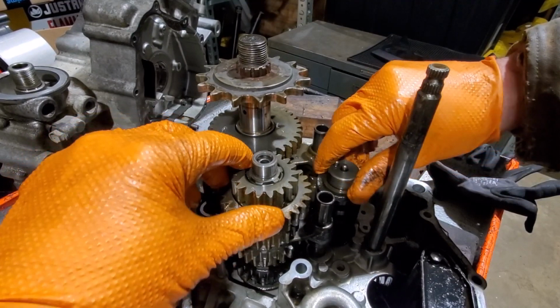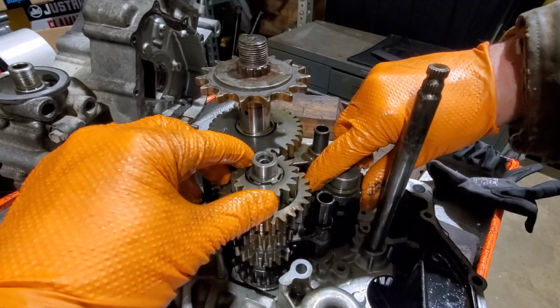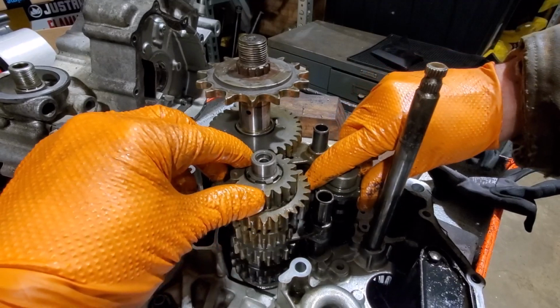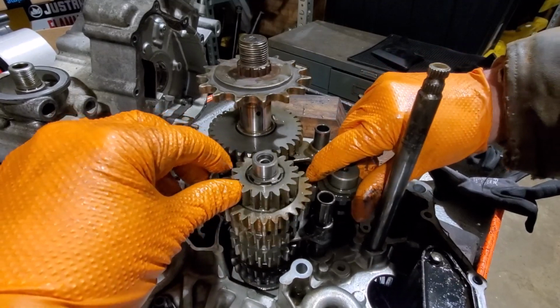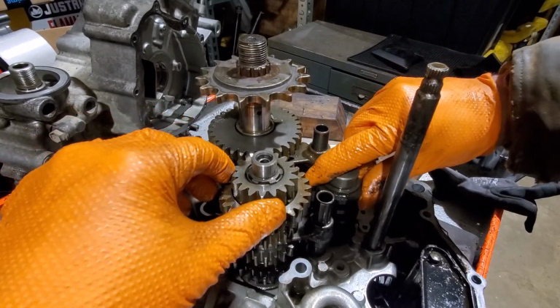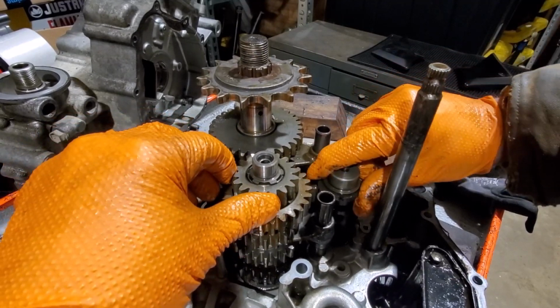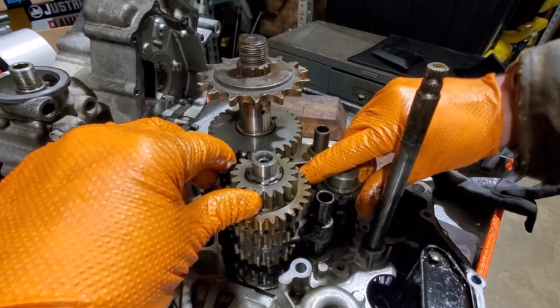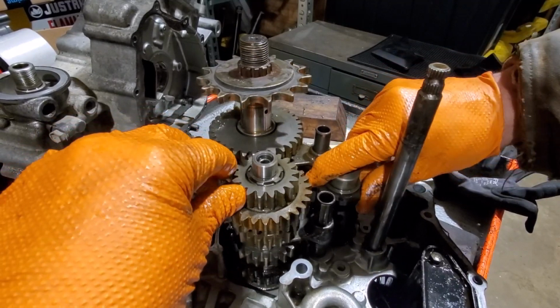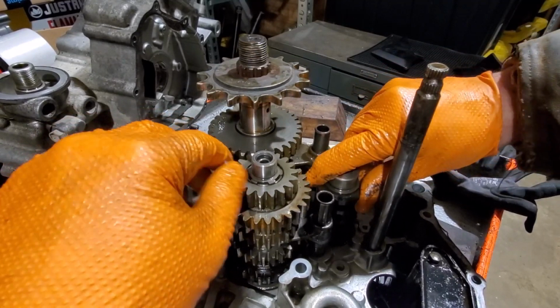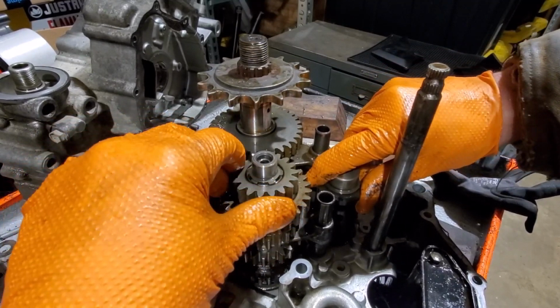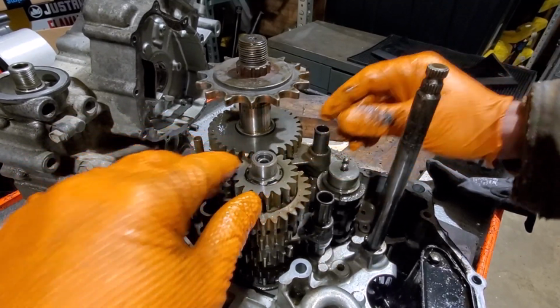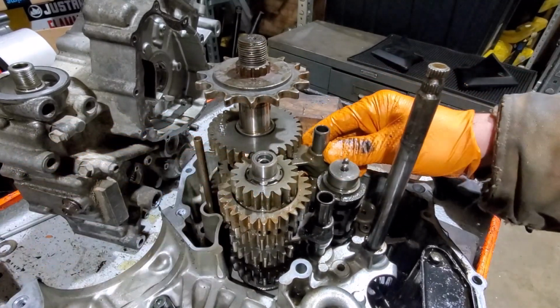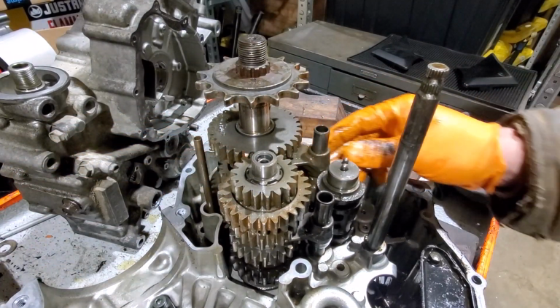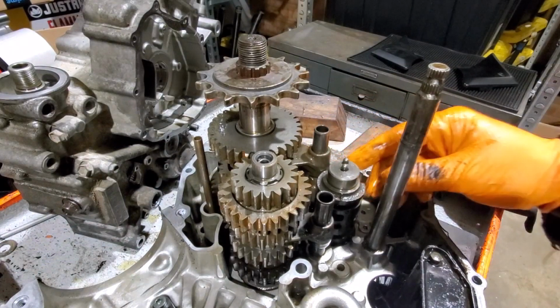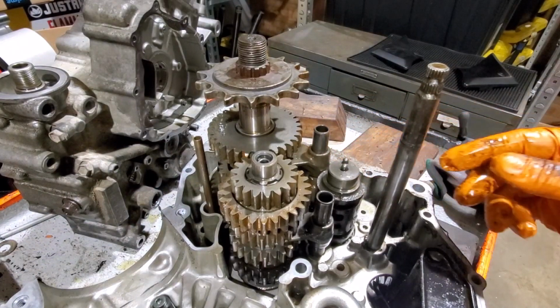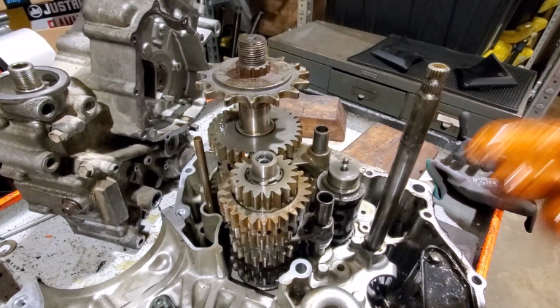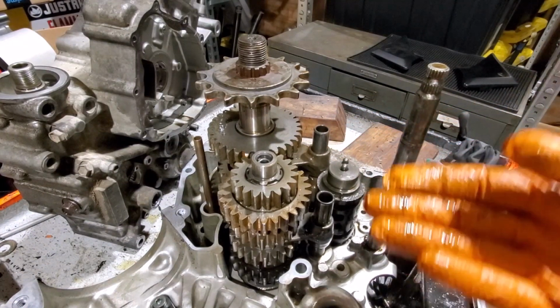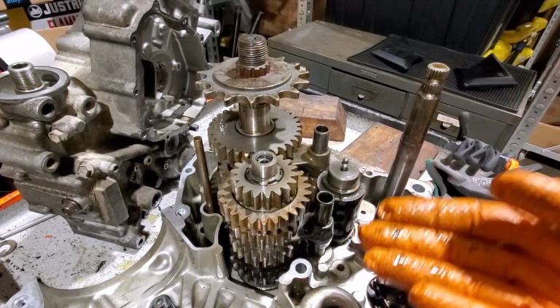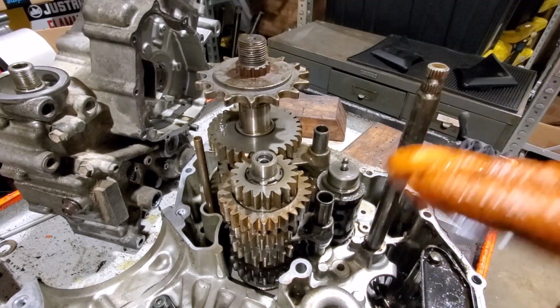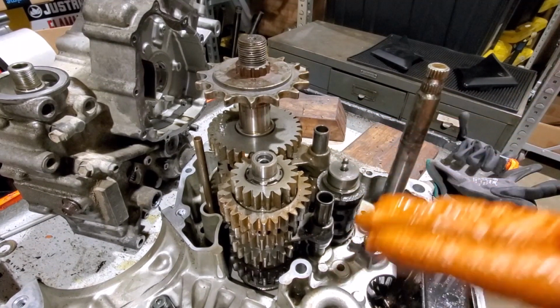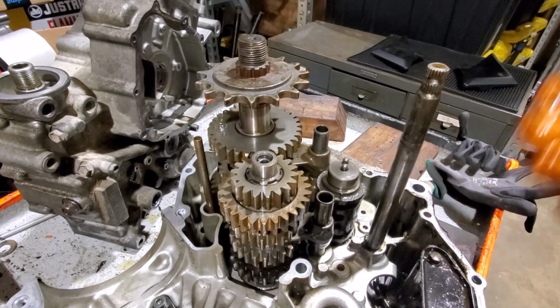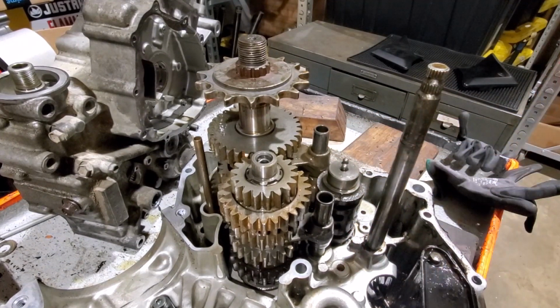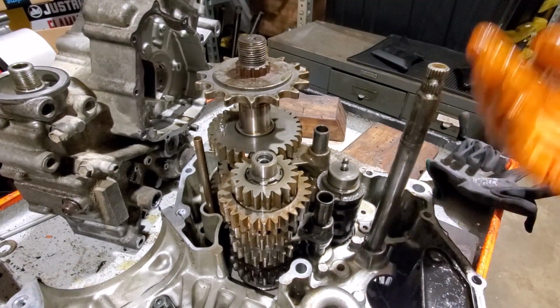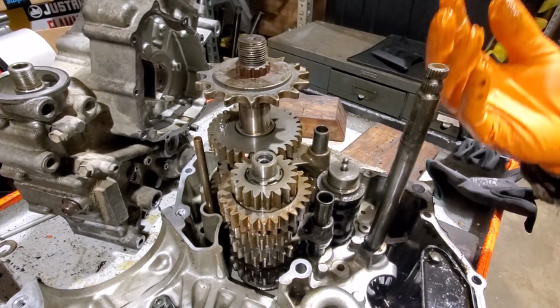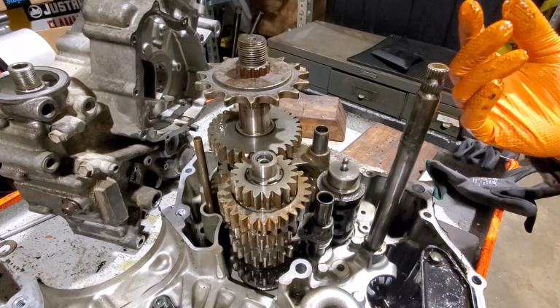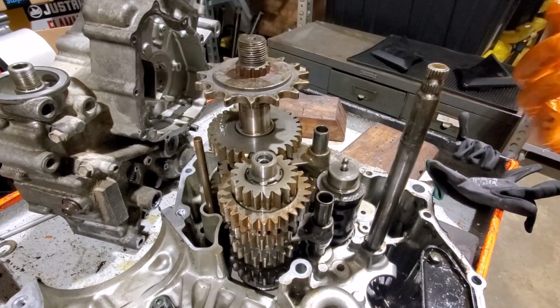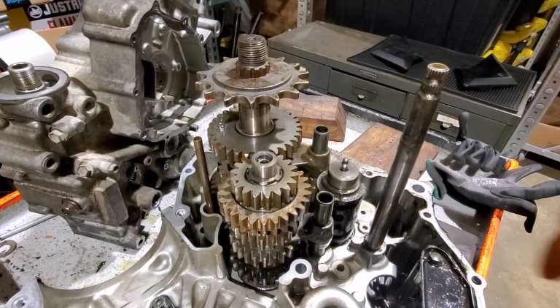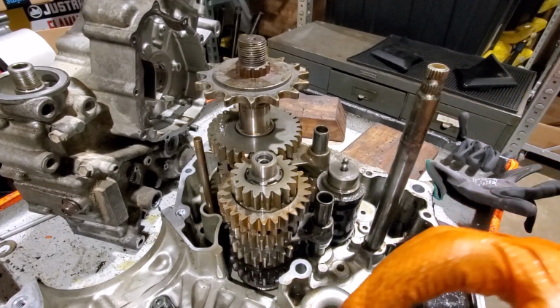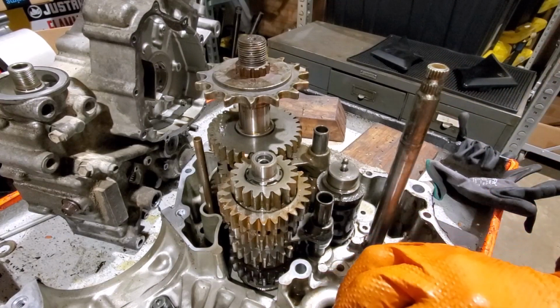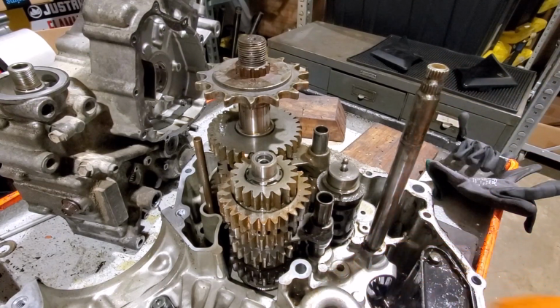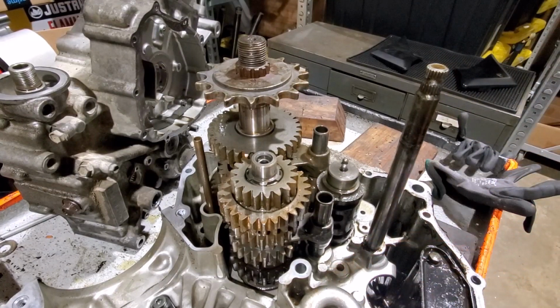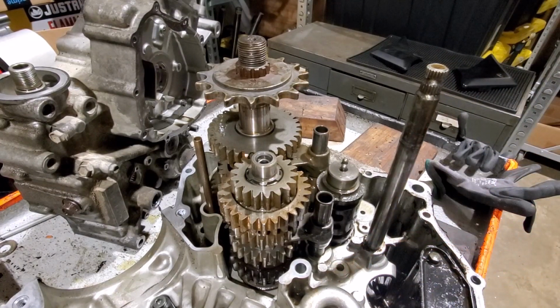As we keep rotating, the forks glide along the channels in the cam and let each gear slide into or out of place - letting the dog slip and mesh up in the hole.